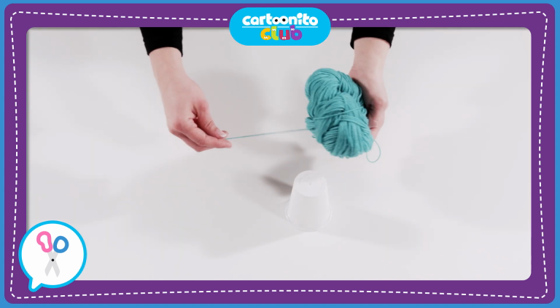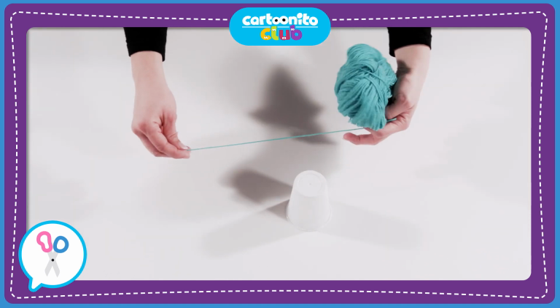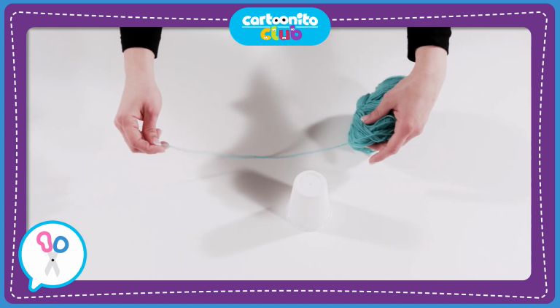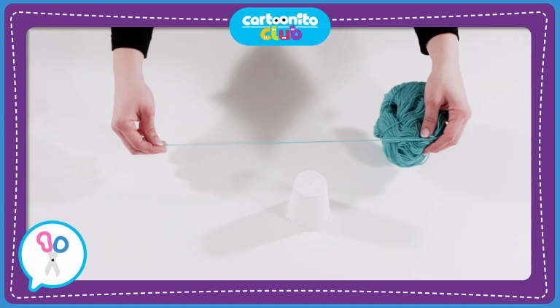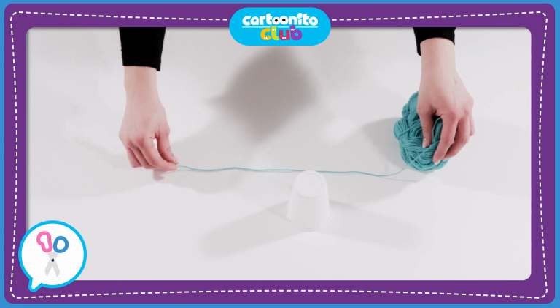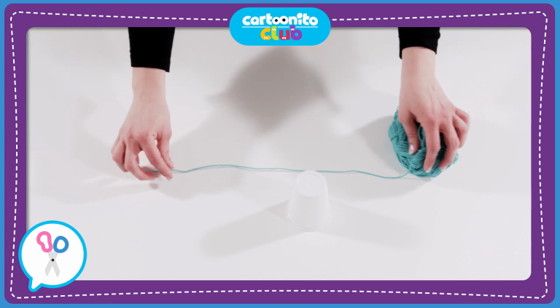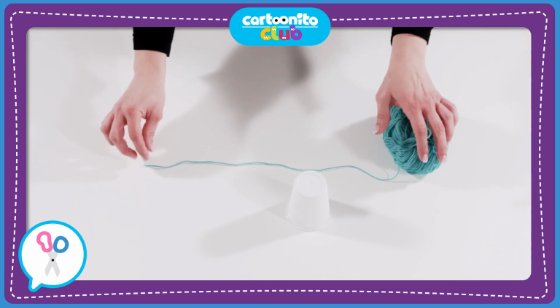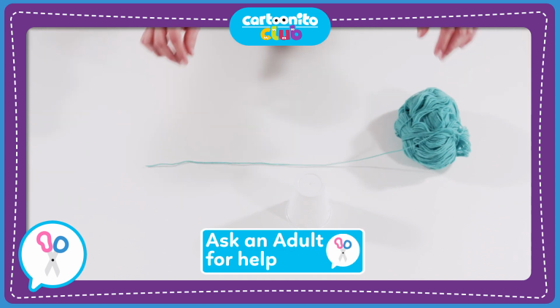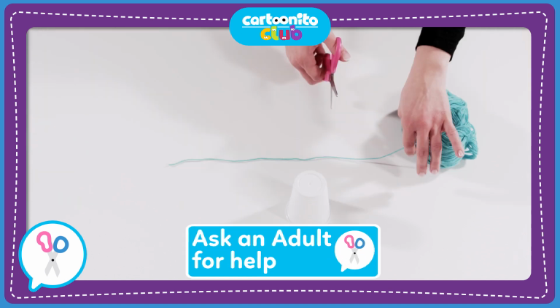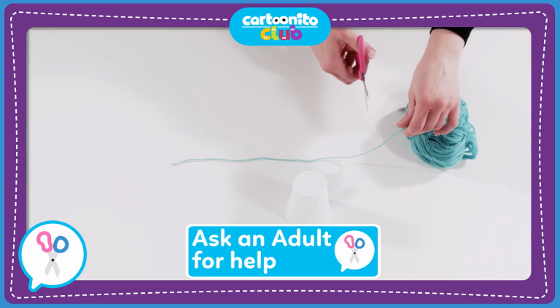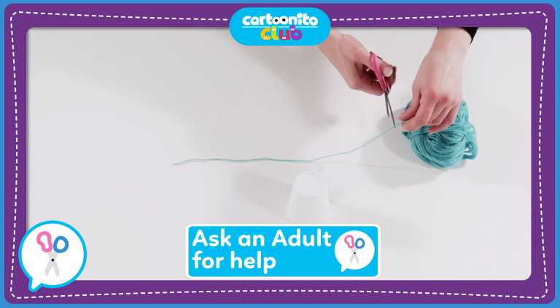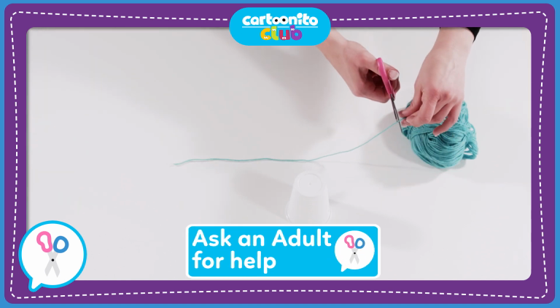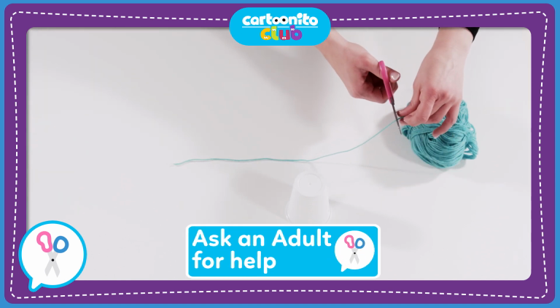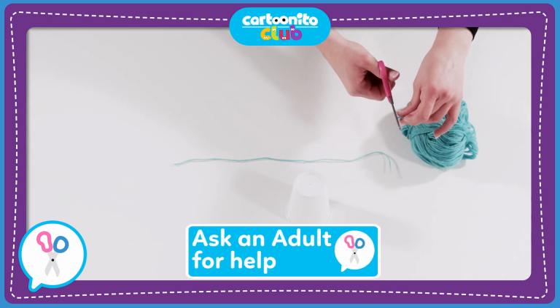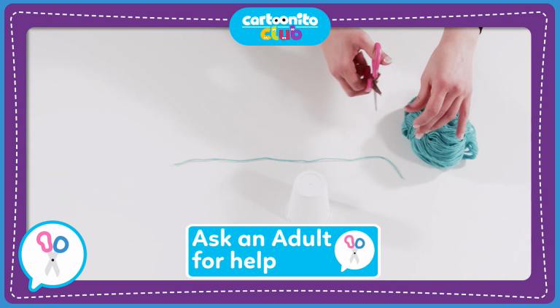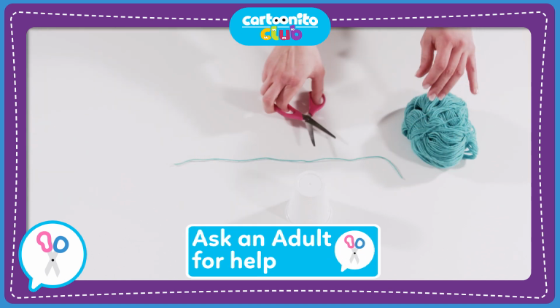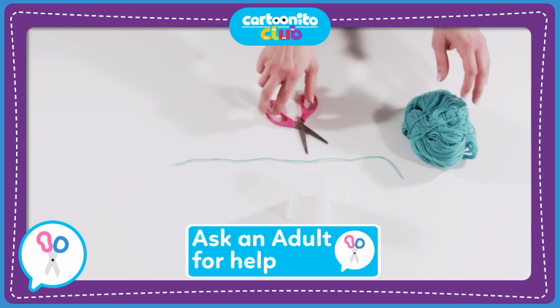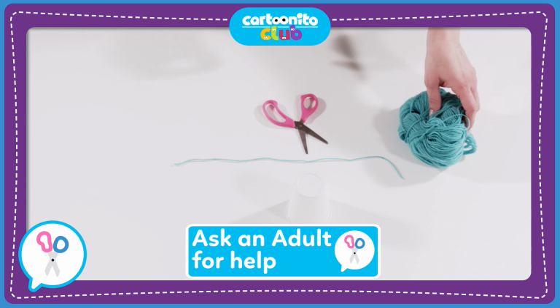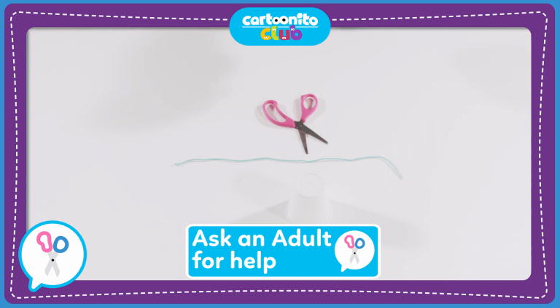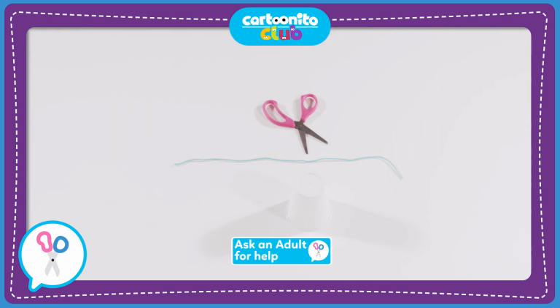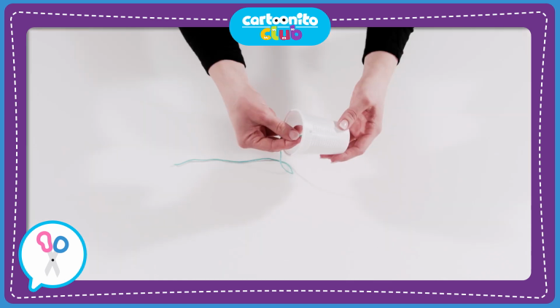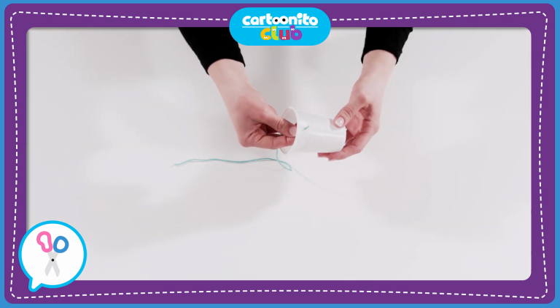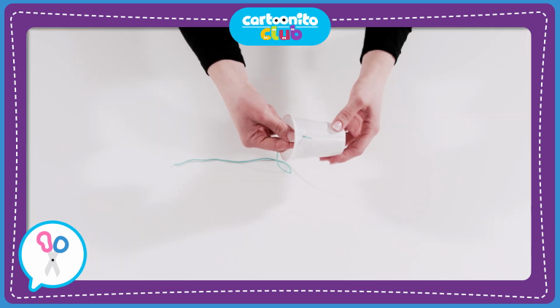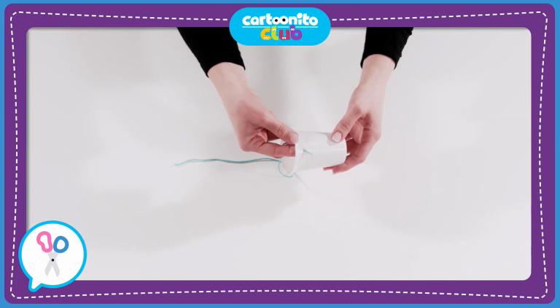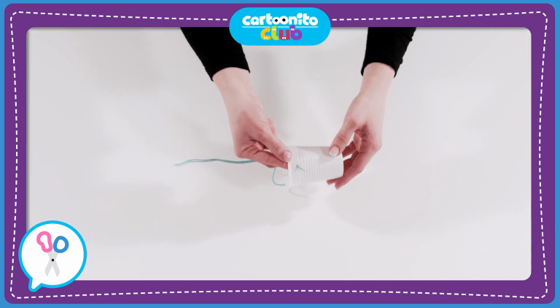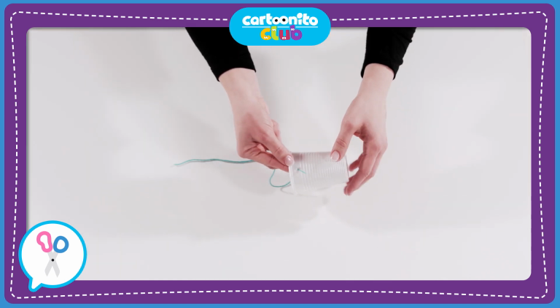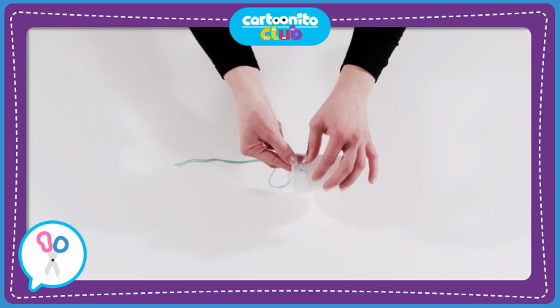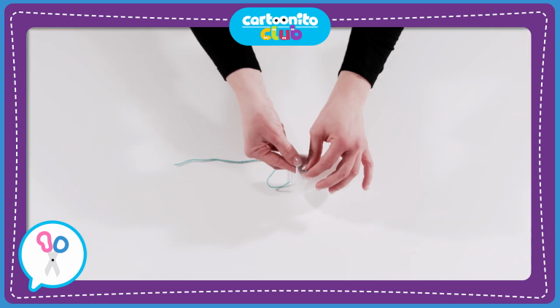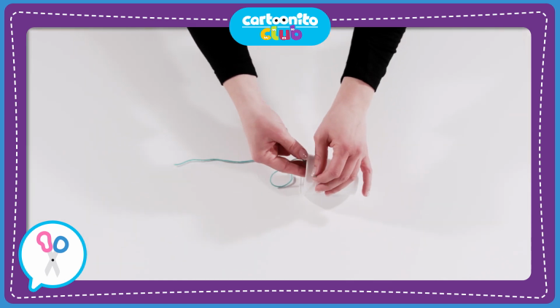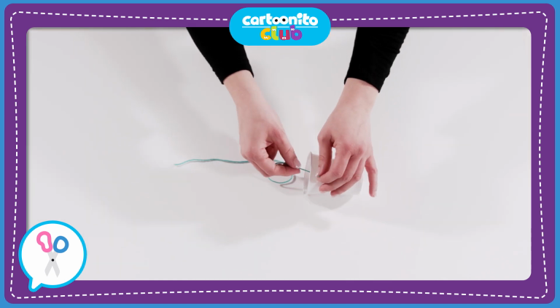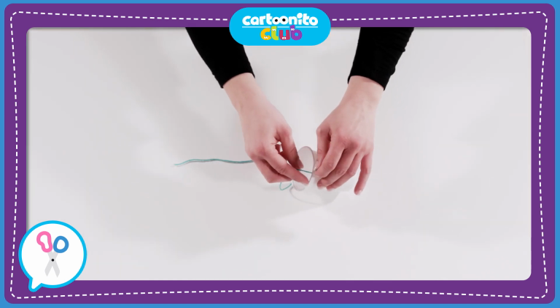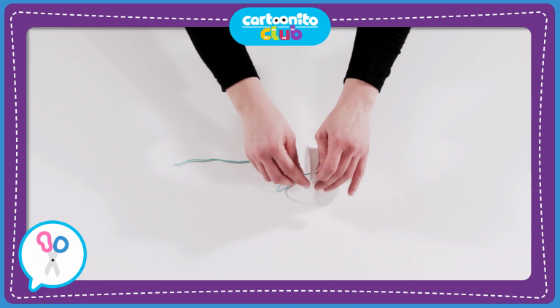Now take the ball of yarn and cut off a piece. Put it through the holes in the cup and tie two knots.